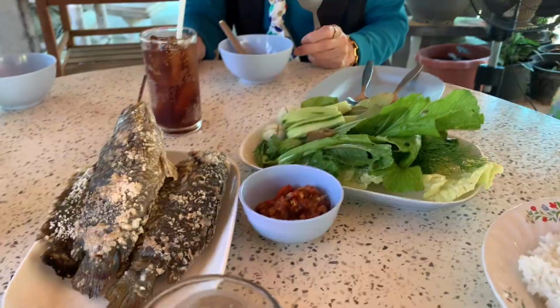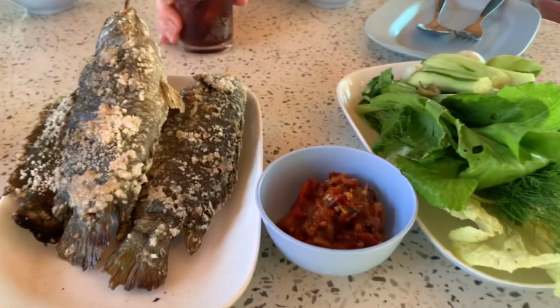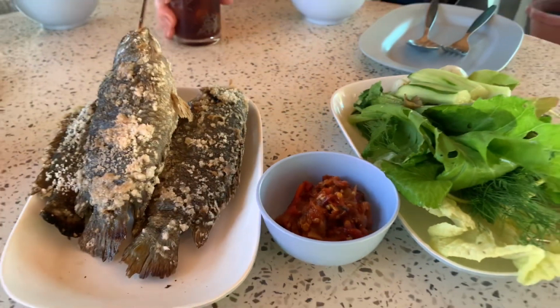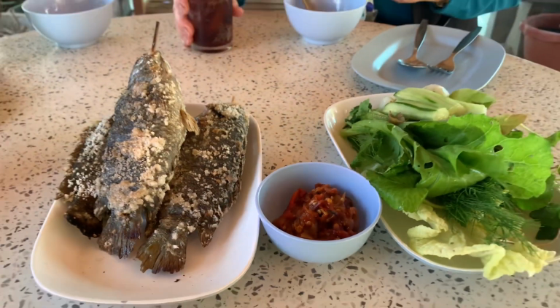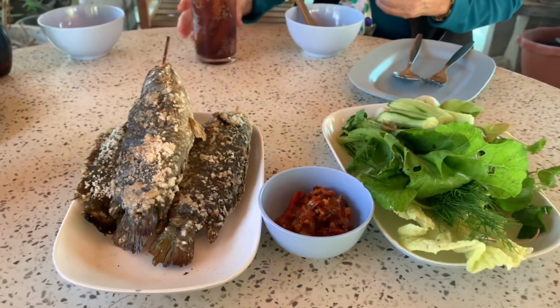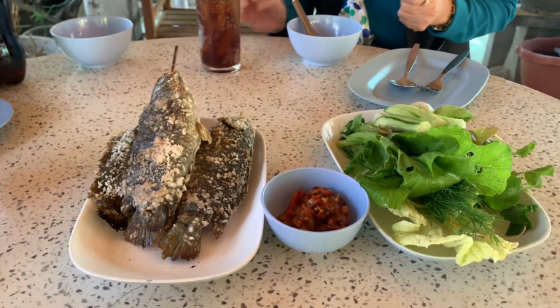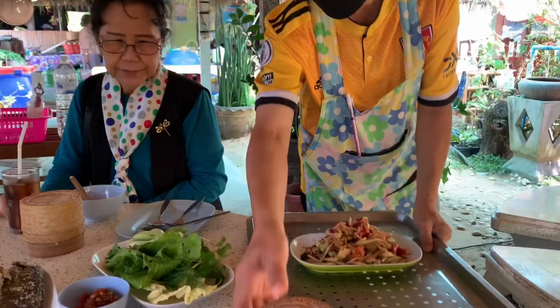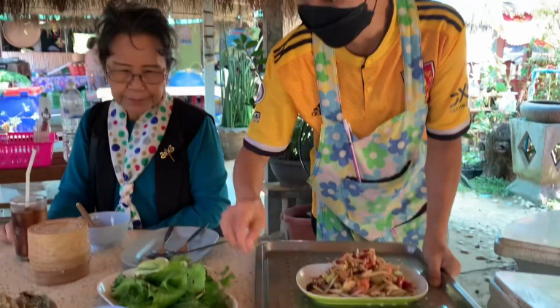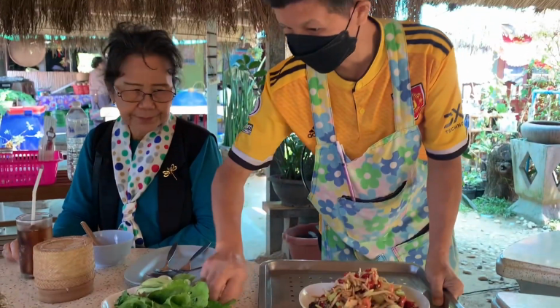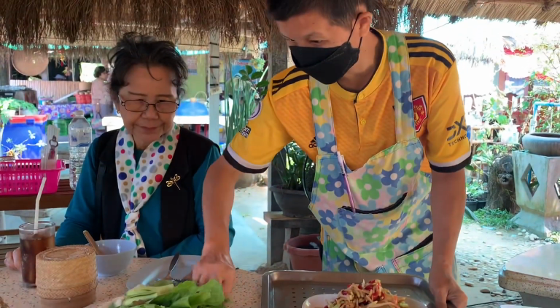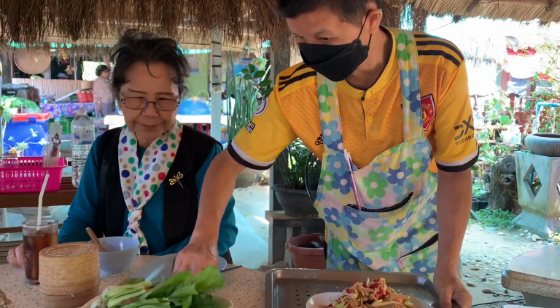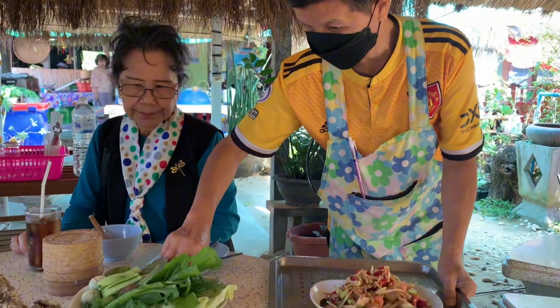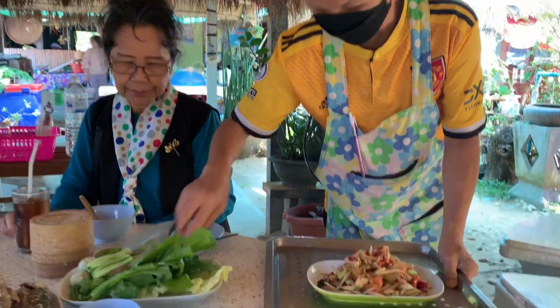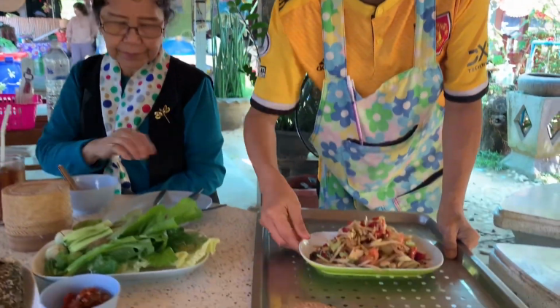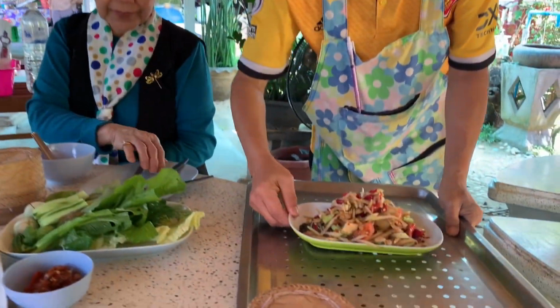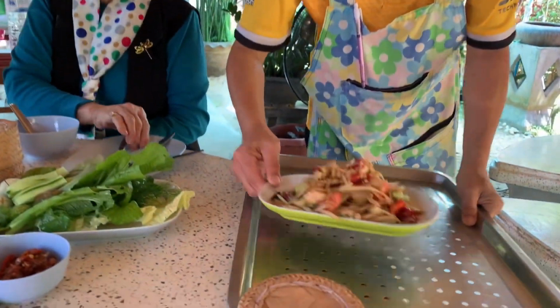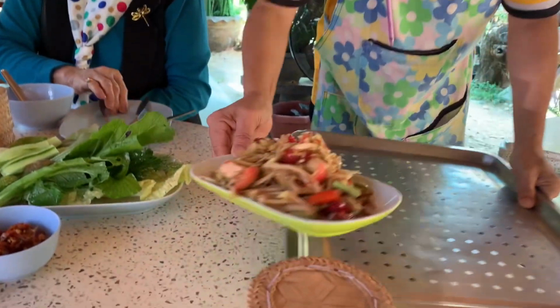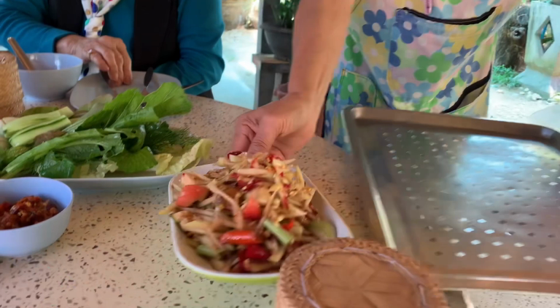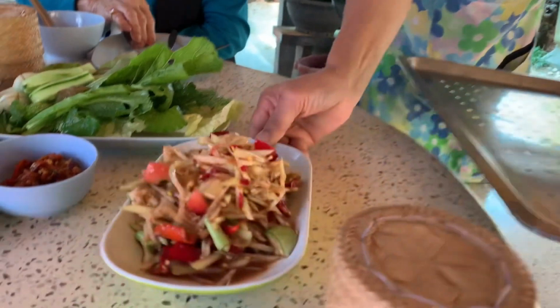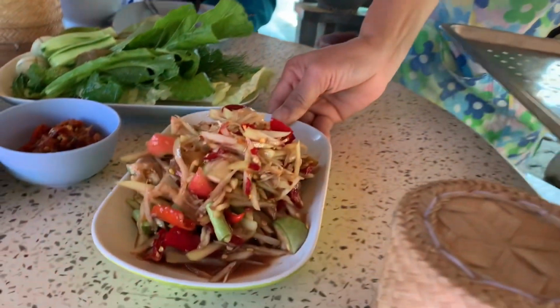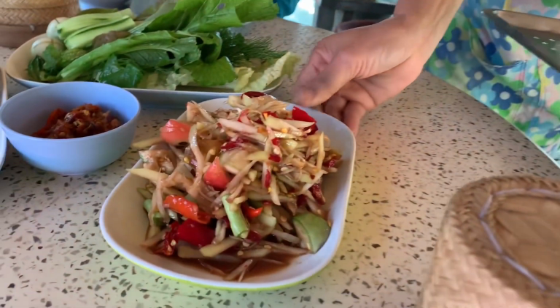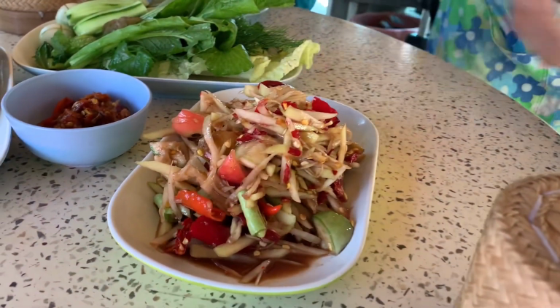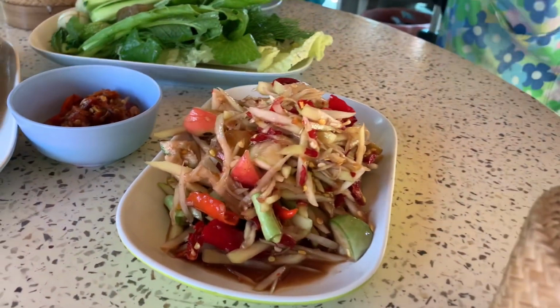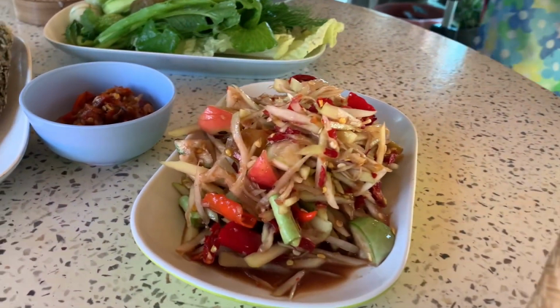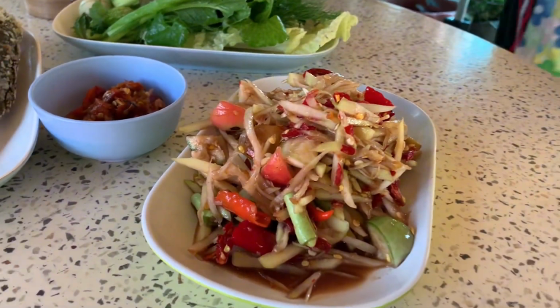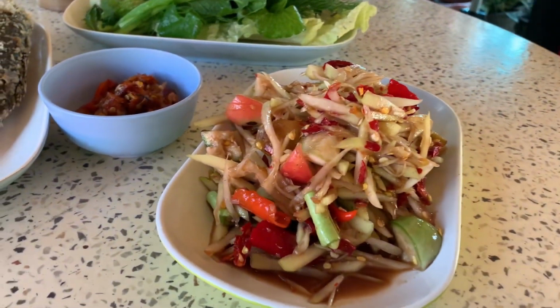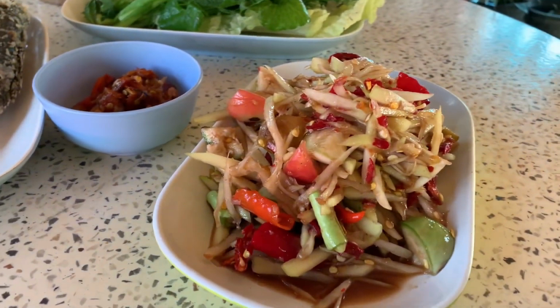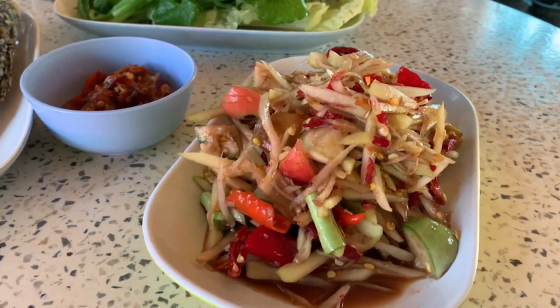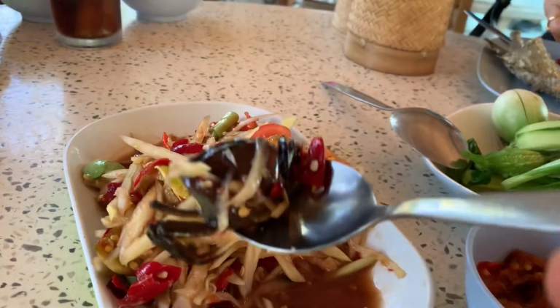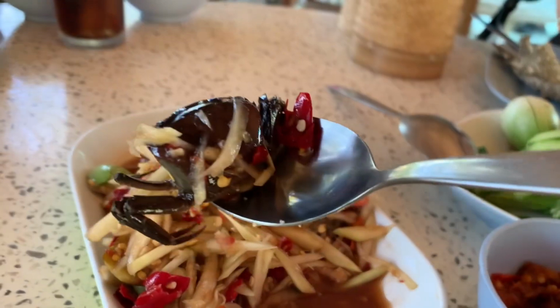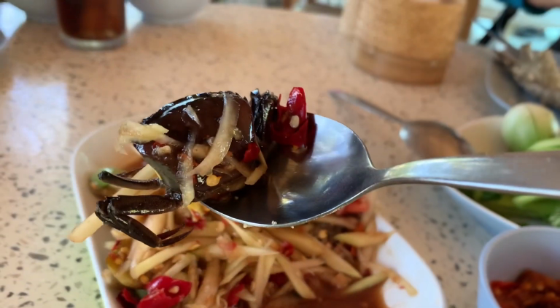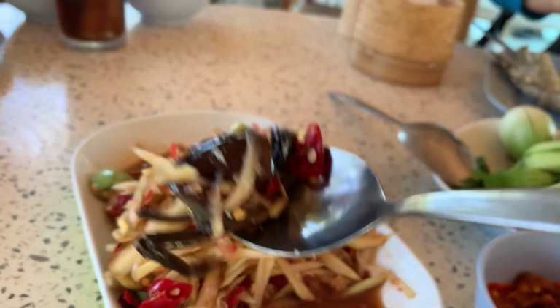Another popular dish for Thai Isan food that's a must-have is papaya salad. It's spicy and tasty with anchovy sauce and fermented crab.